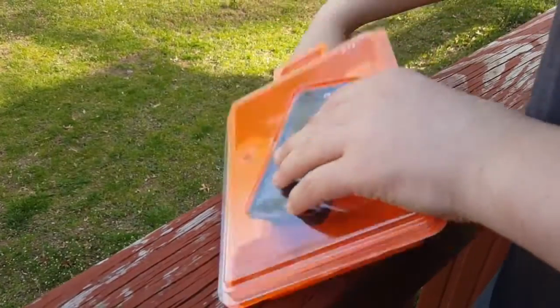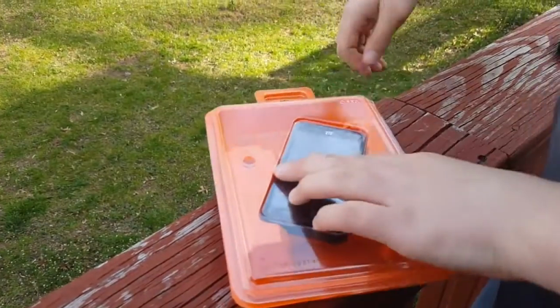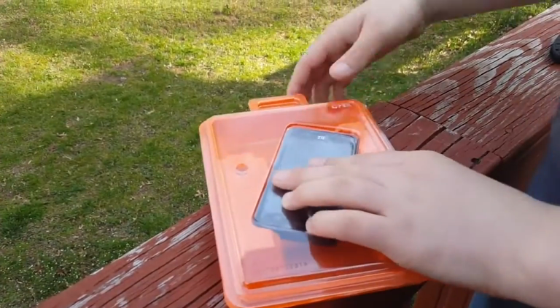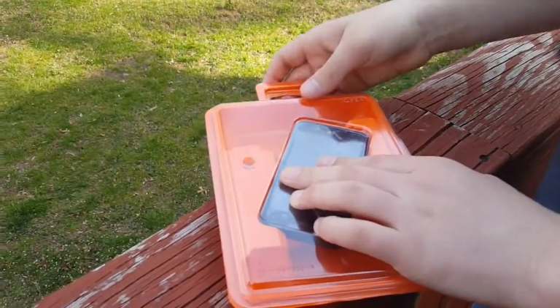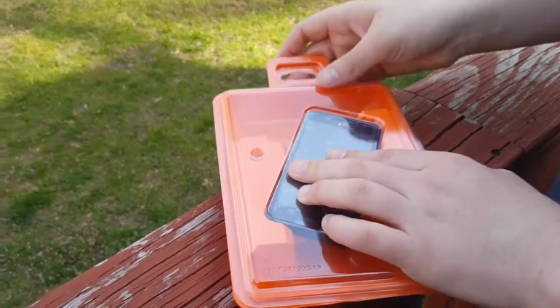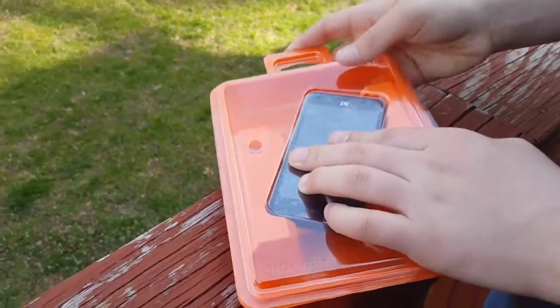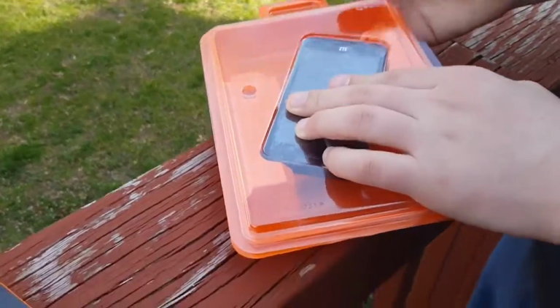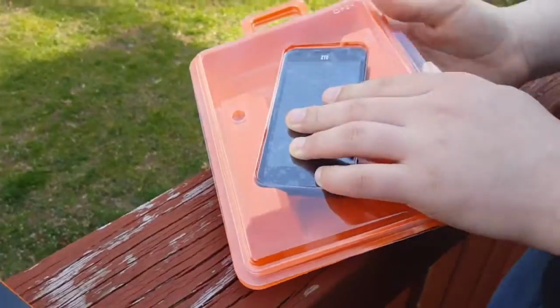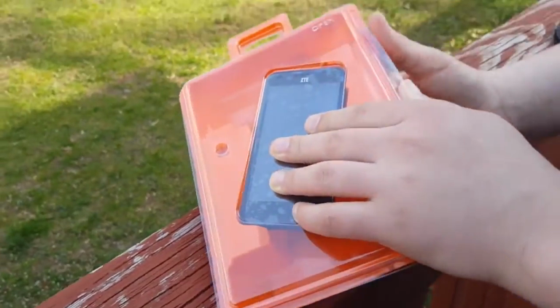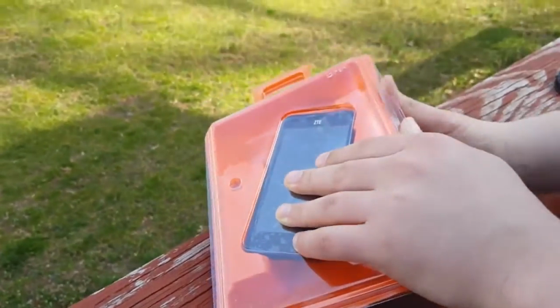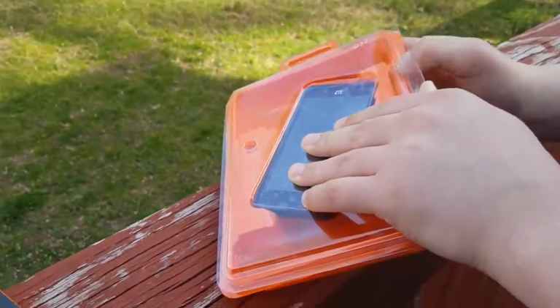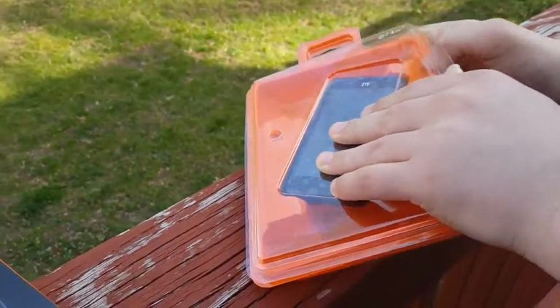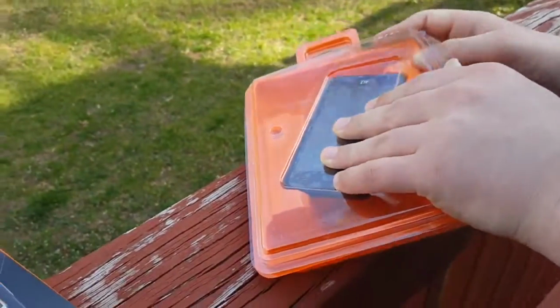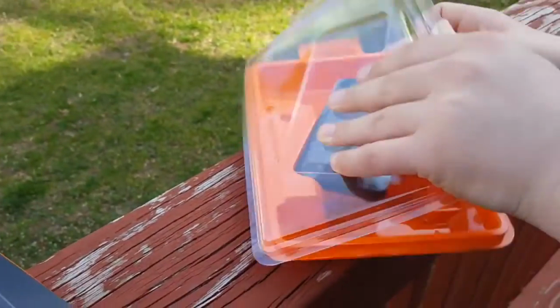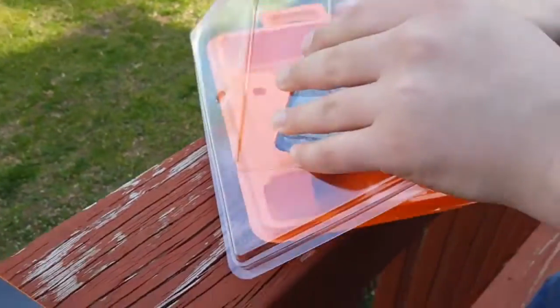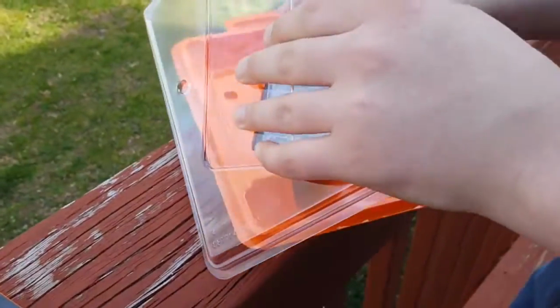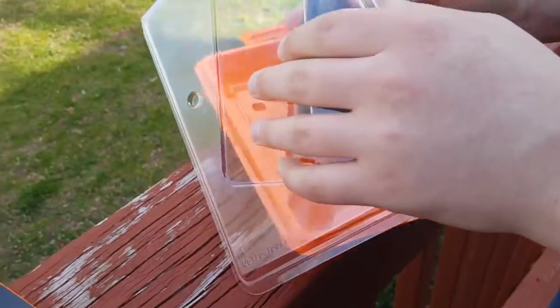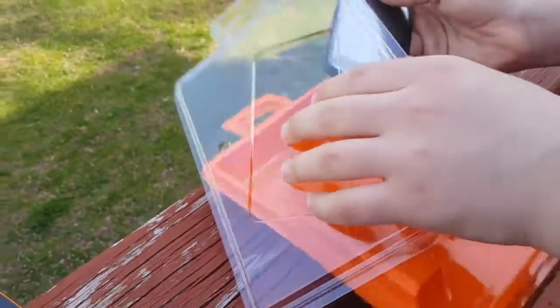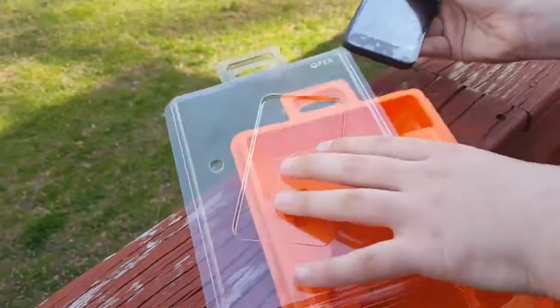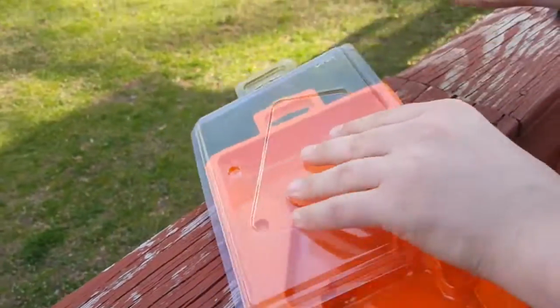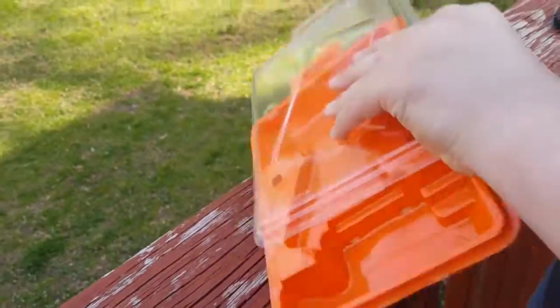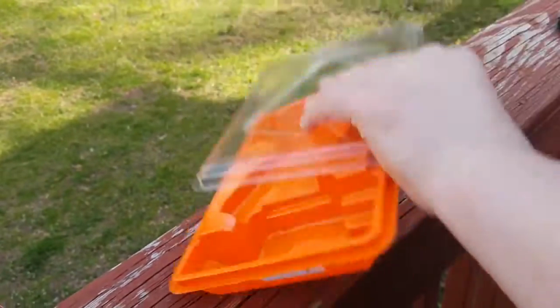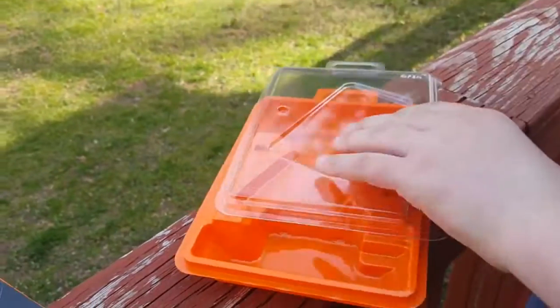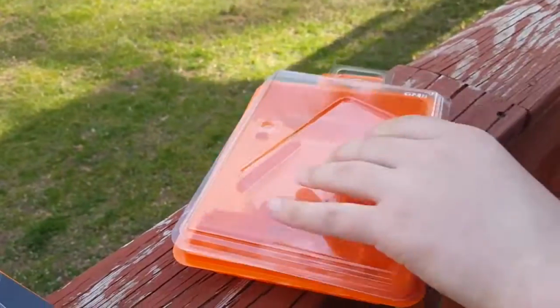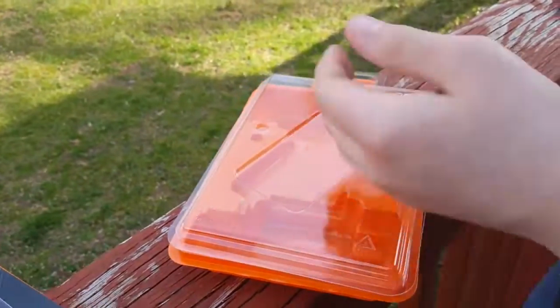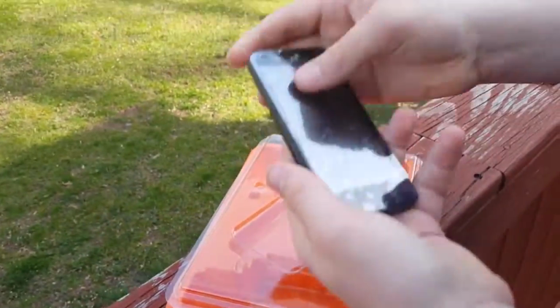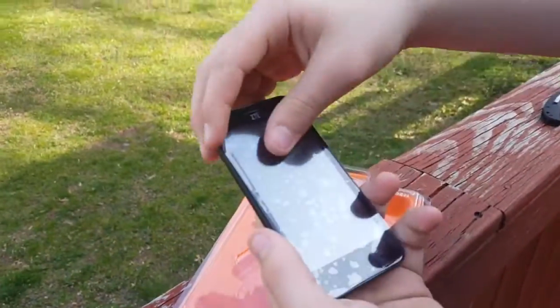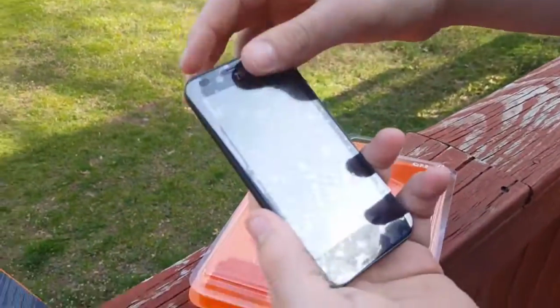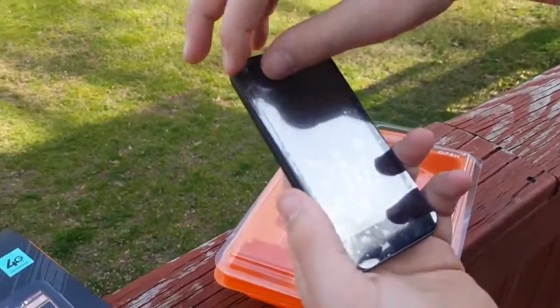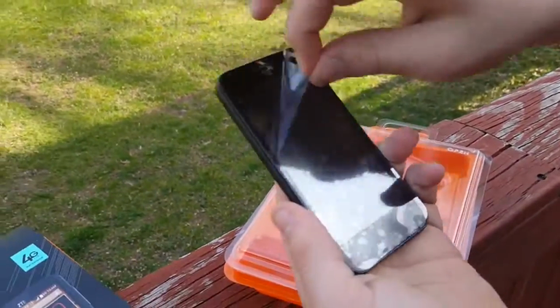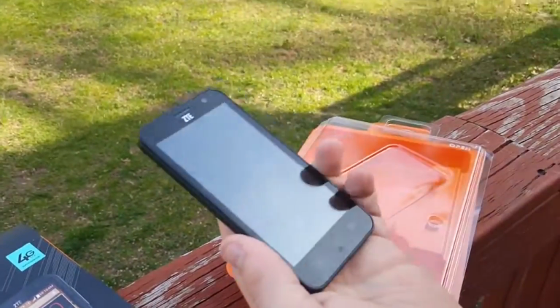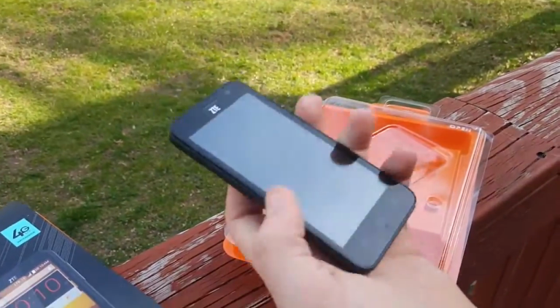Alright, so the documentation fell, but in the meantime let's just show you the ZTE Speed itself. Here it is — let's just take off the plastic.